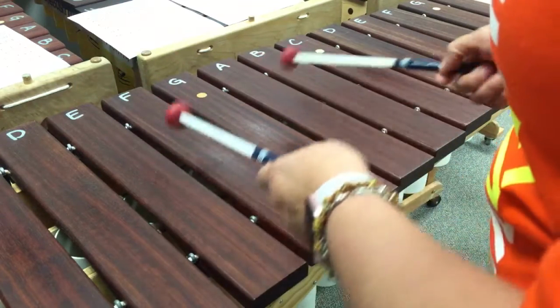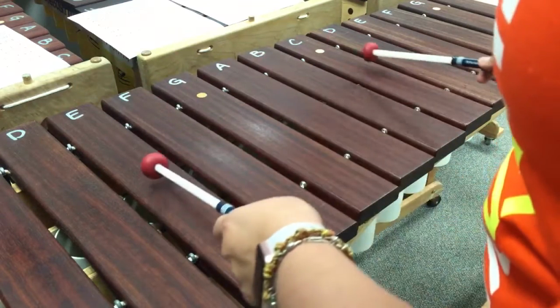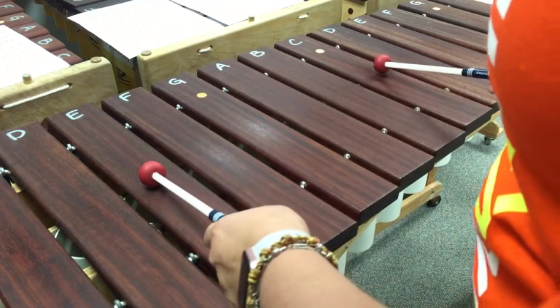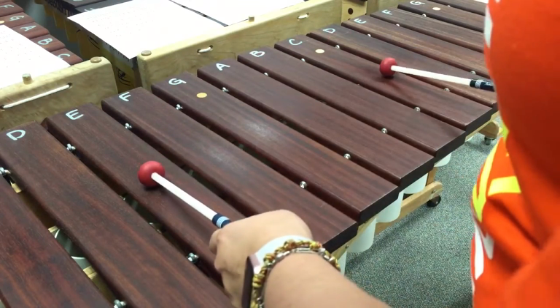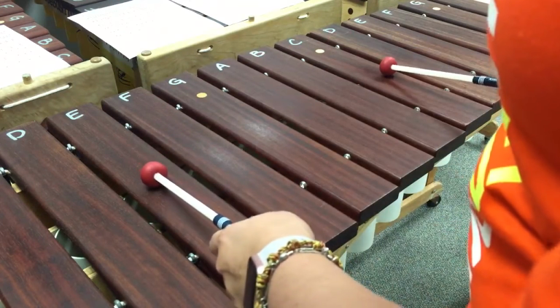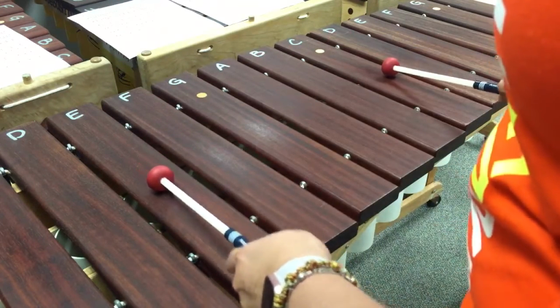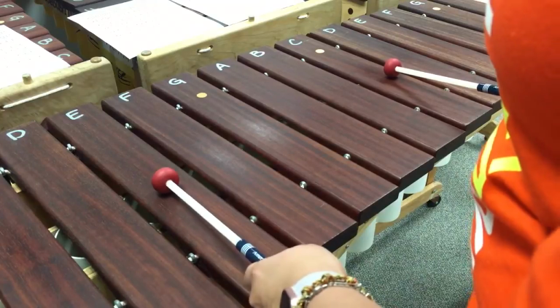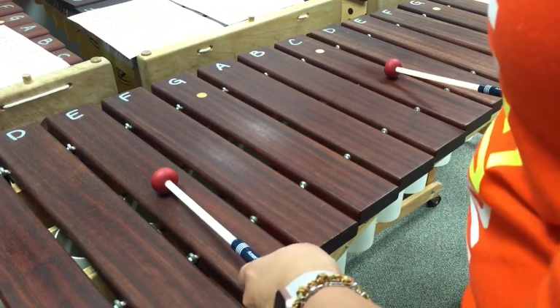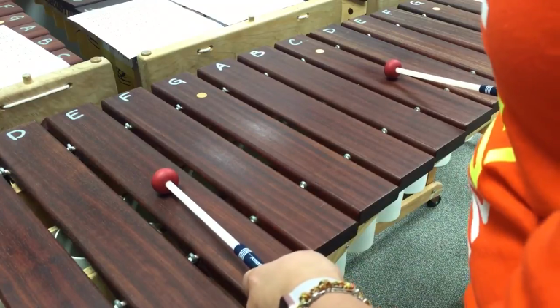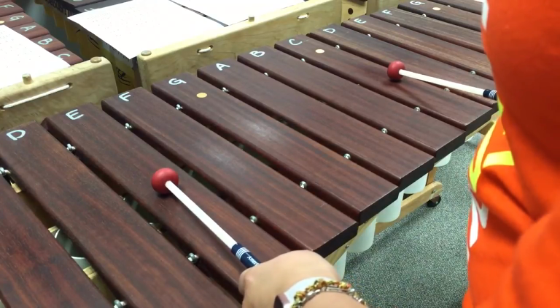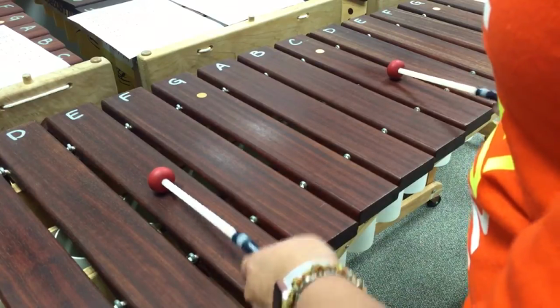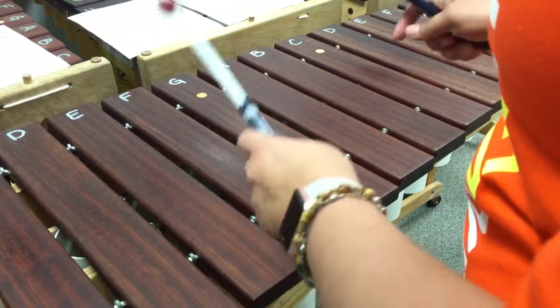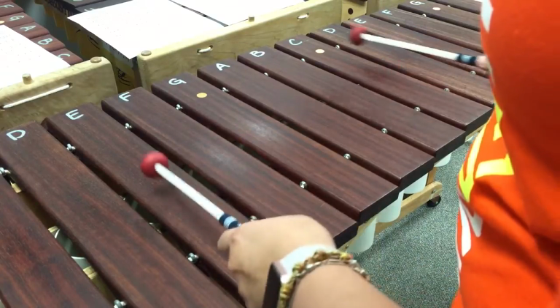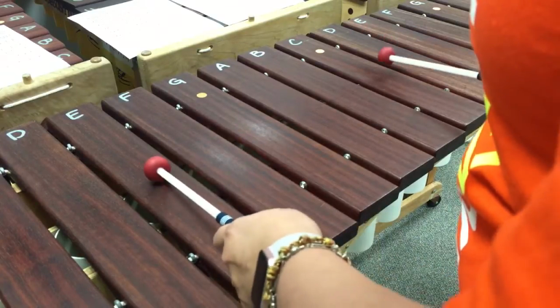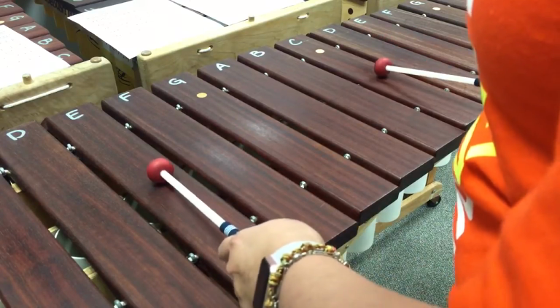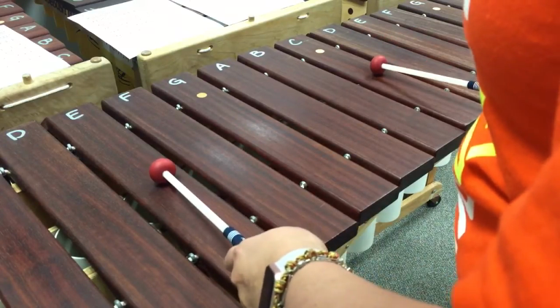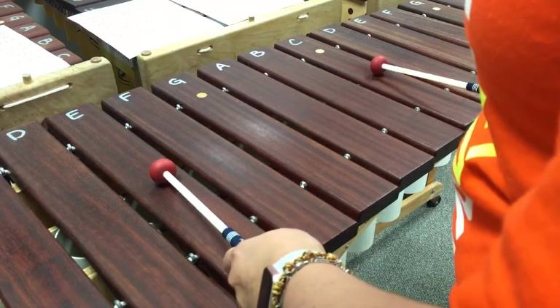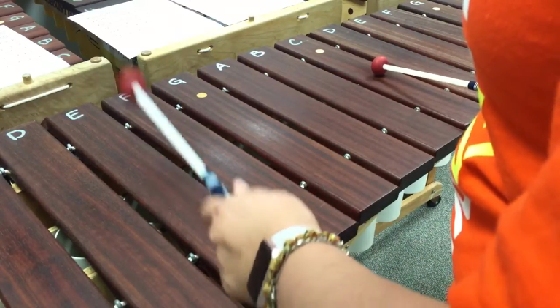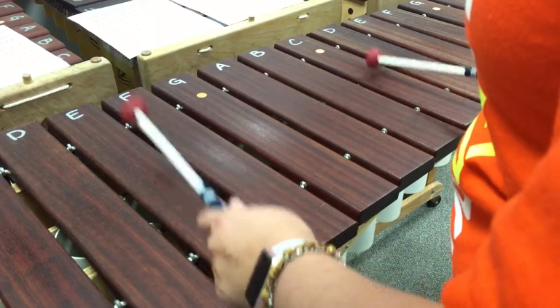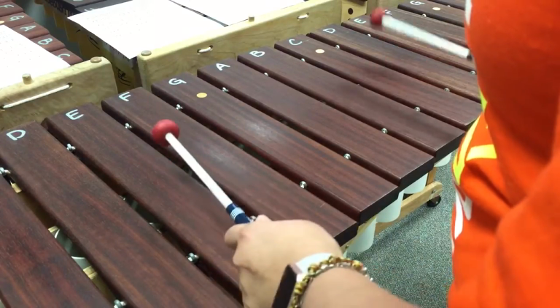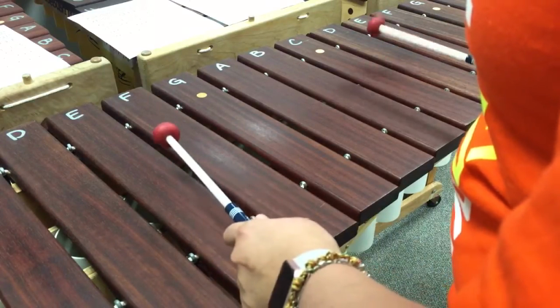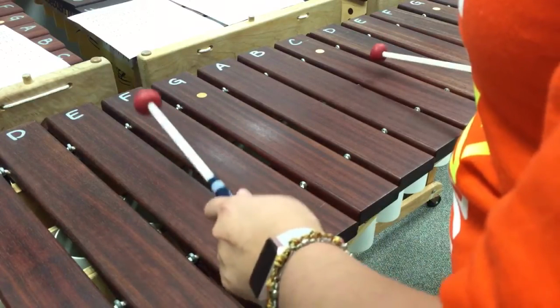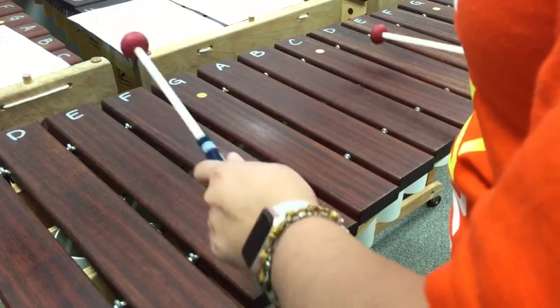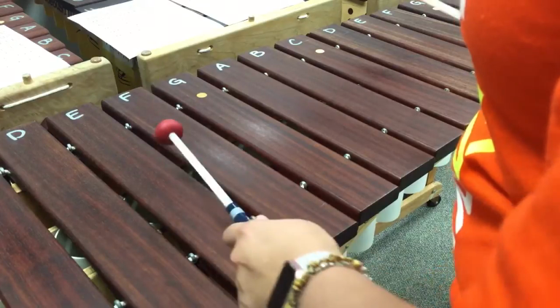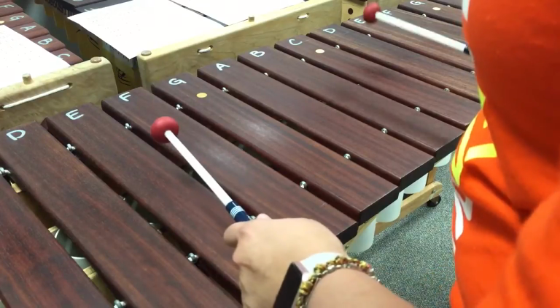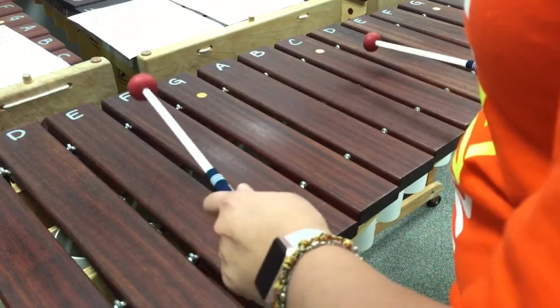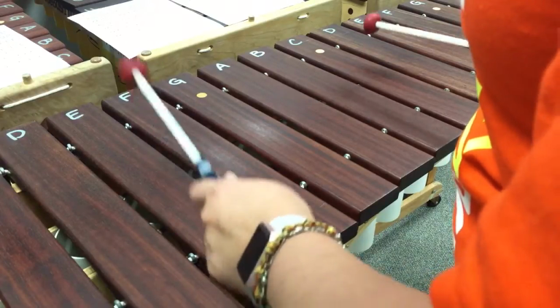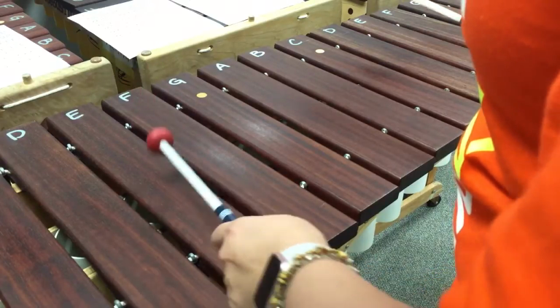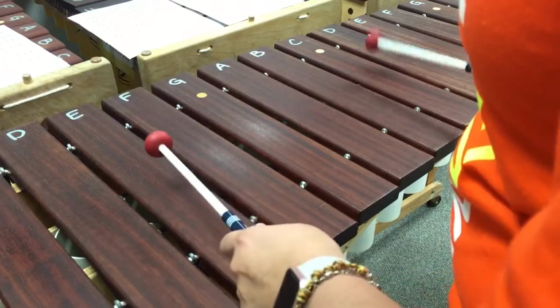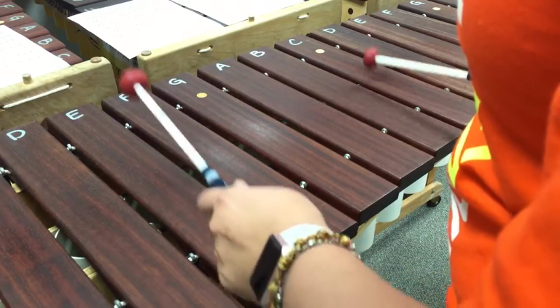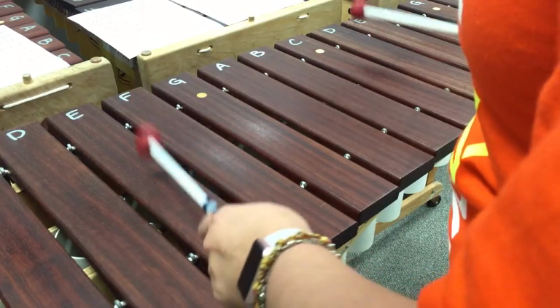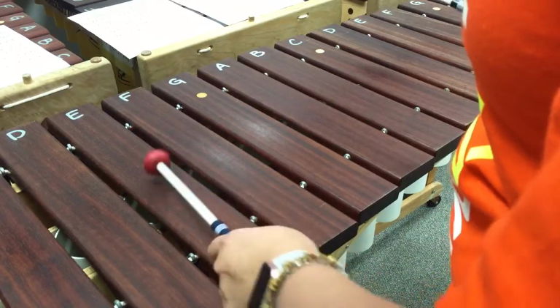You're going to do — I'm sorry, you're going to do four of those, and it's going to look like this: one, two, three, four.